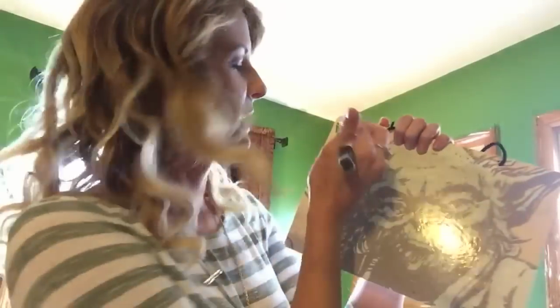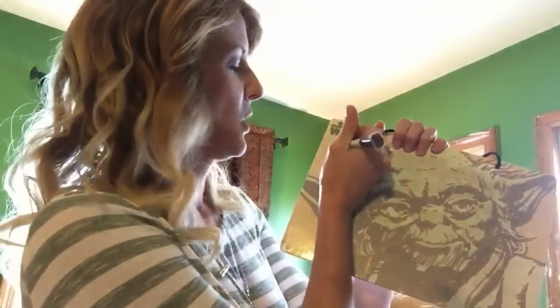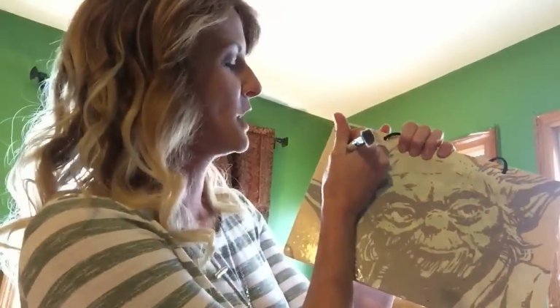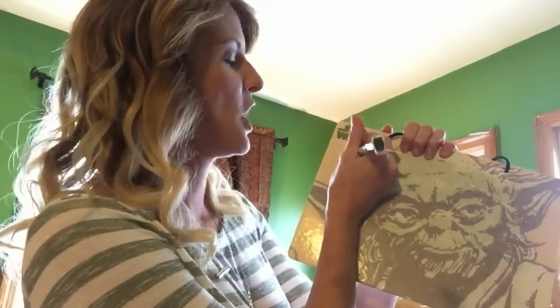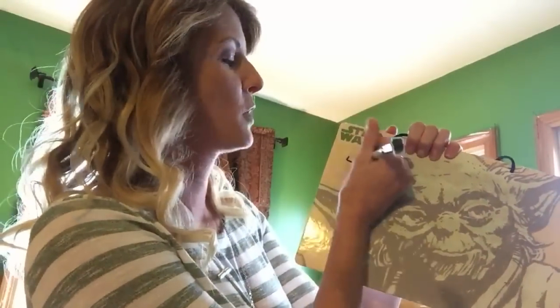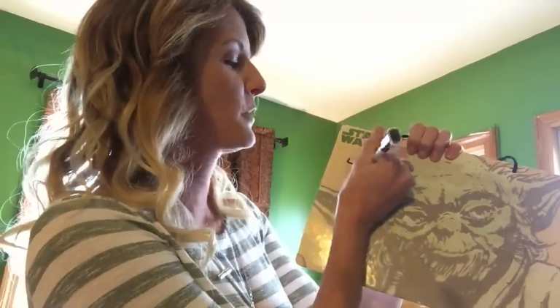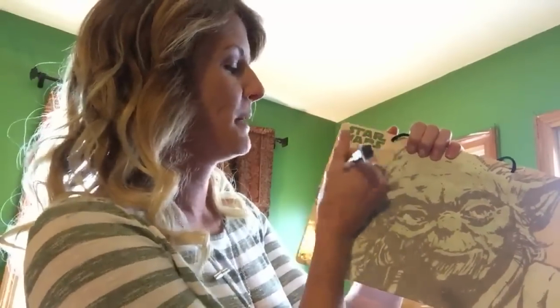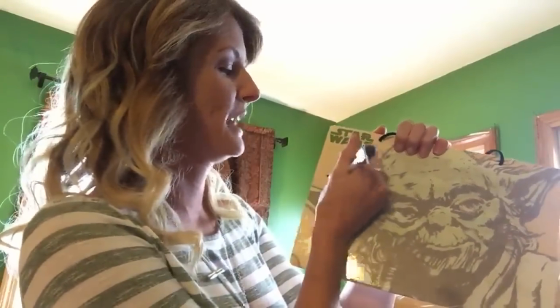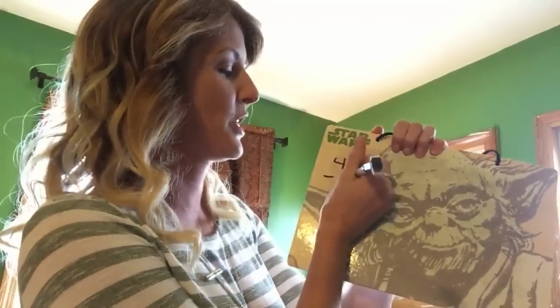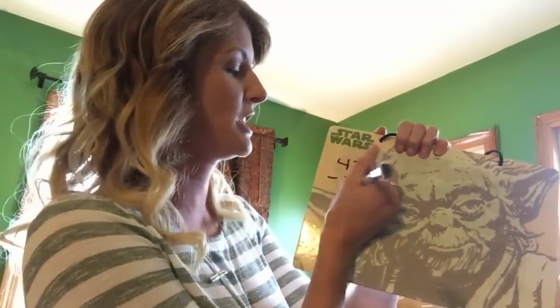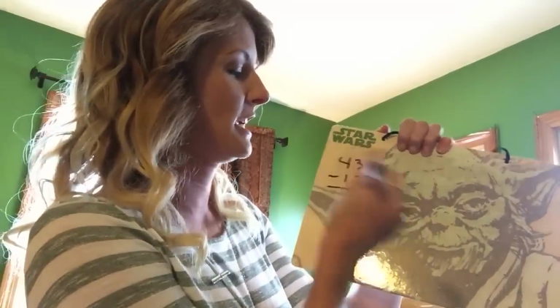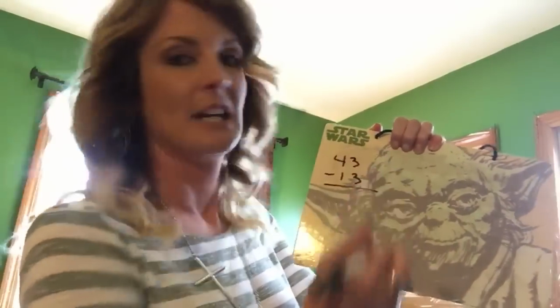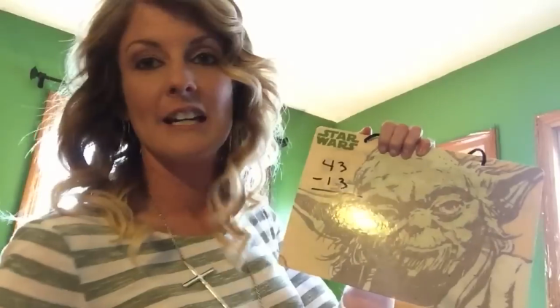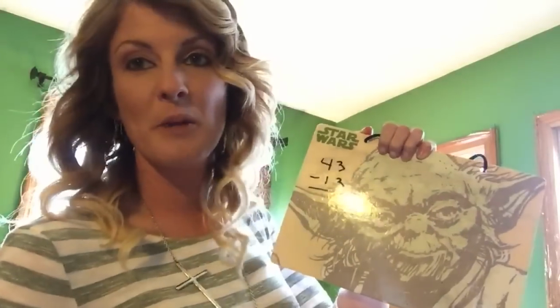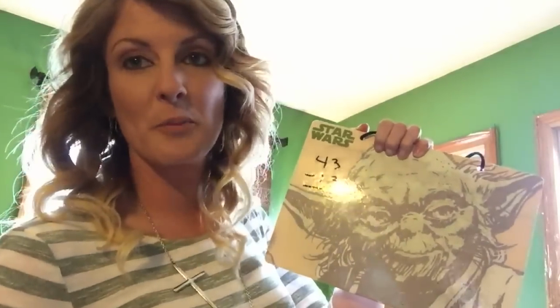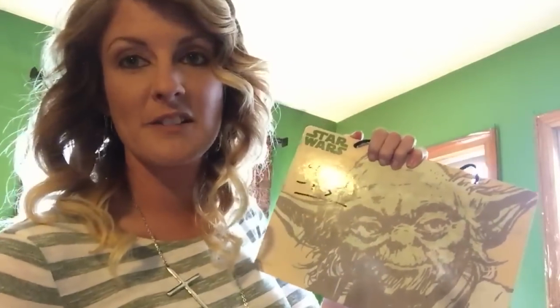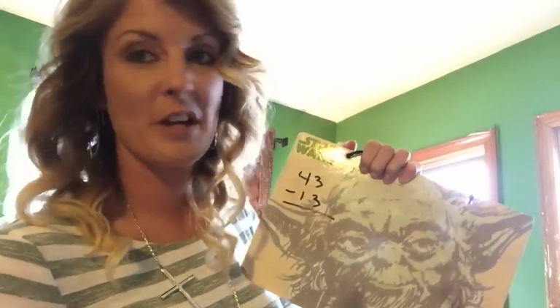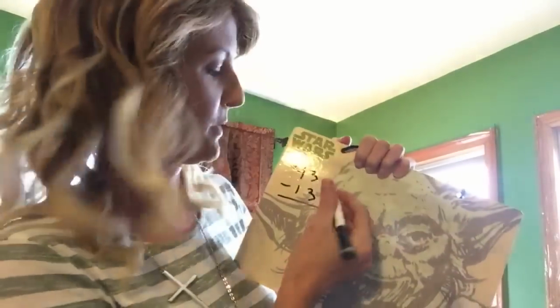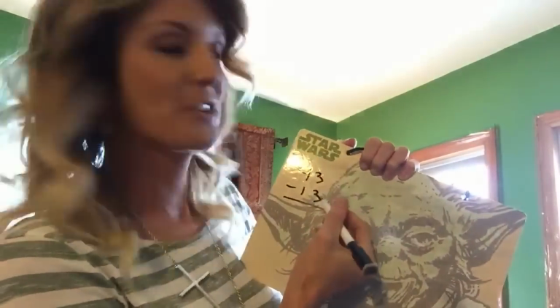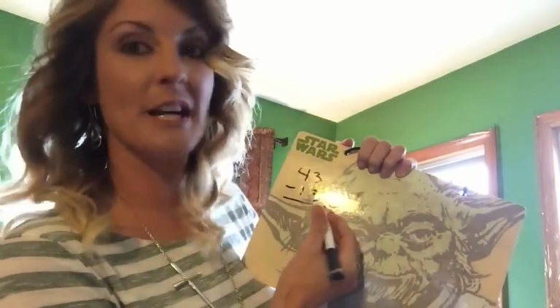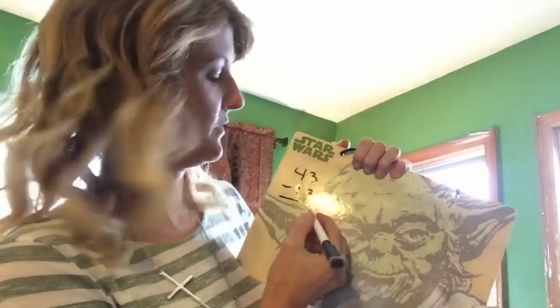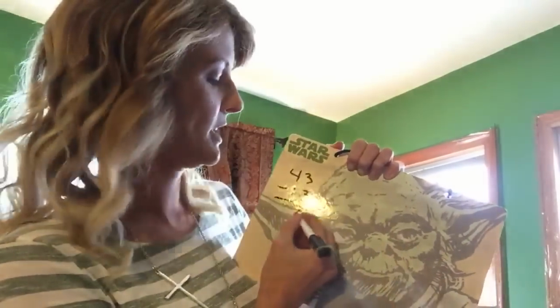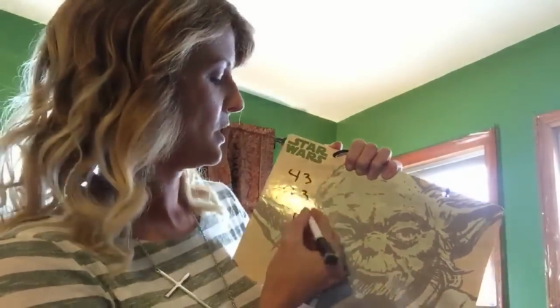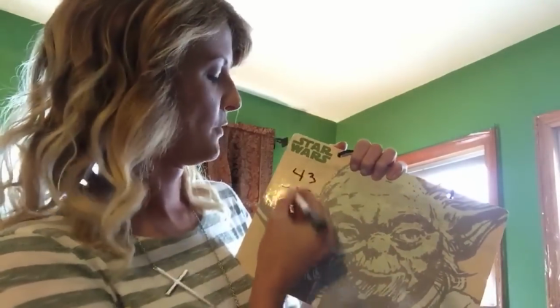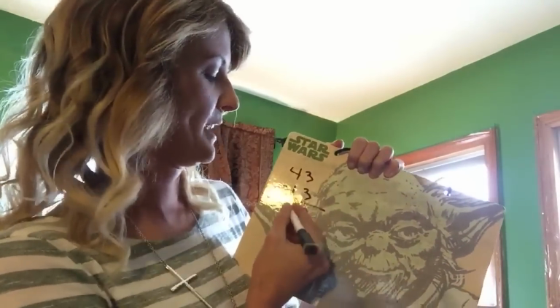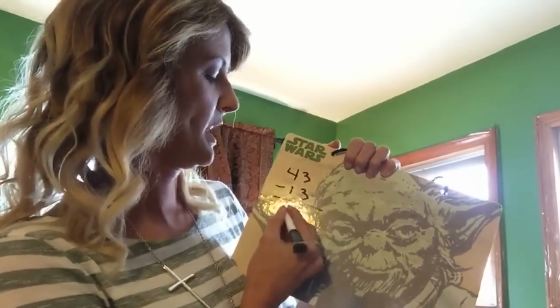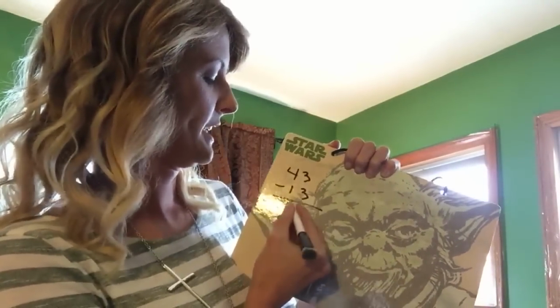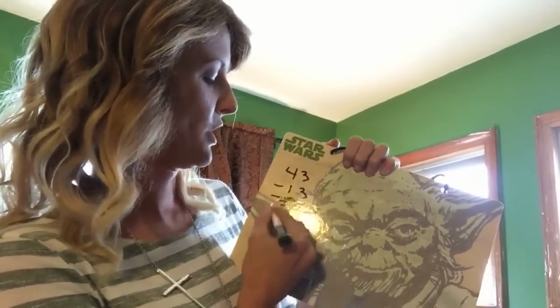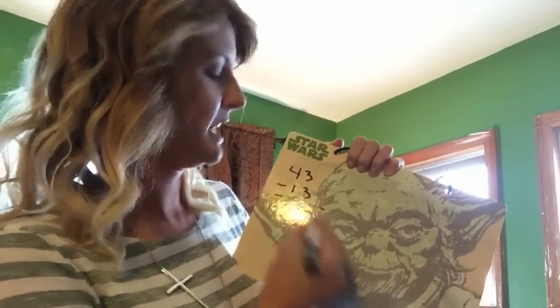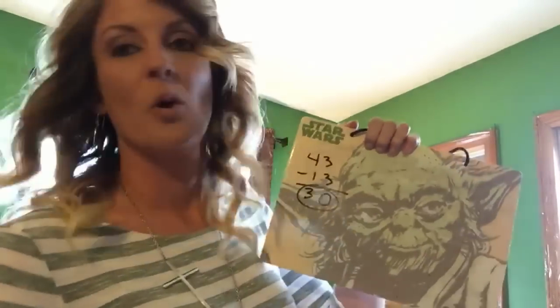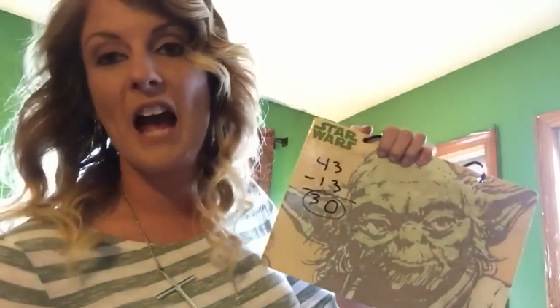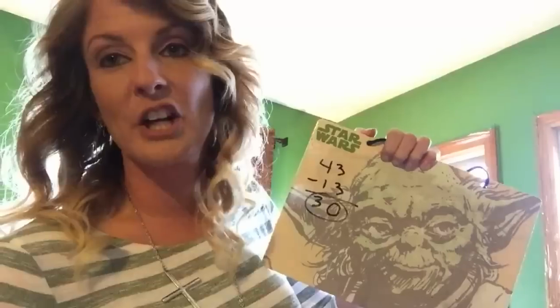Okay, we're going to solve 43 minus 13. Now we would normally solve it: 3 minus 3 gives you 0, 4 minus 1 gives you 3, we've got 30.